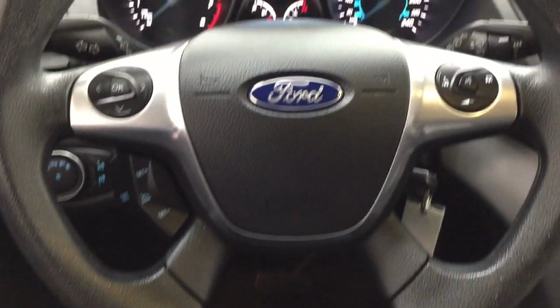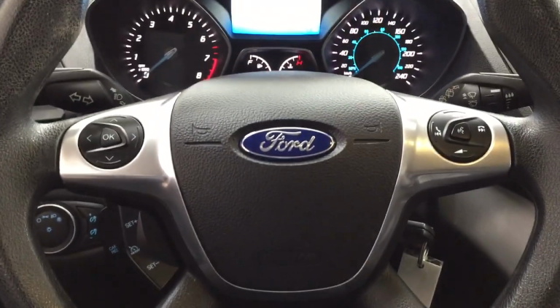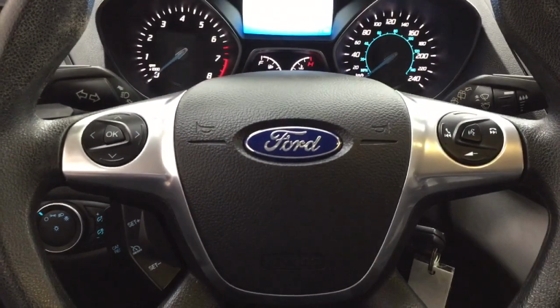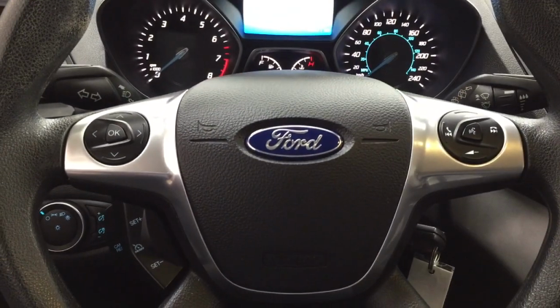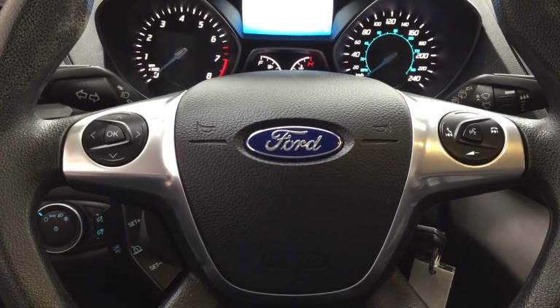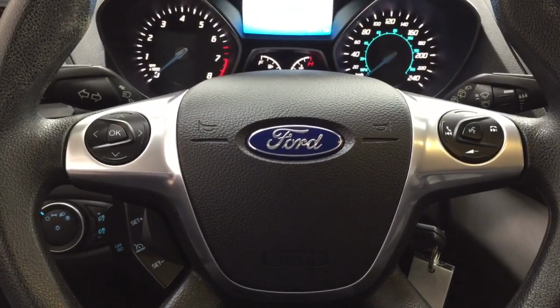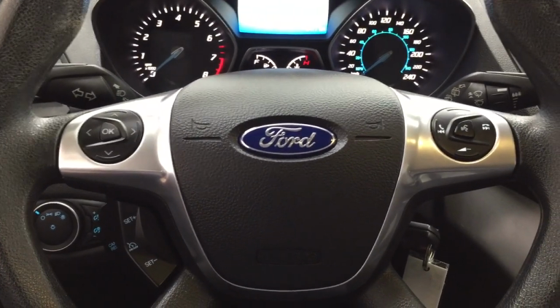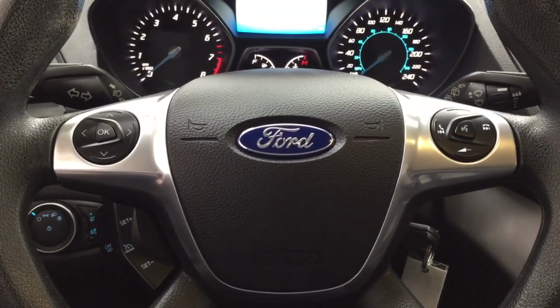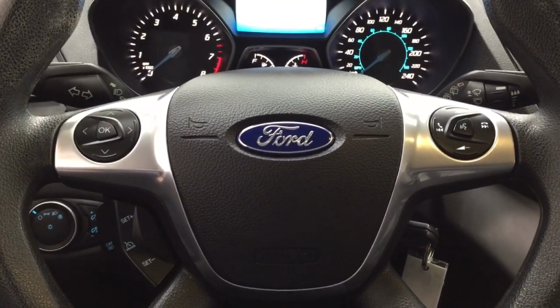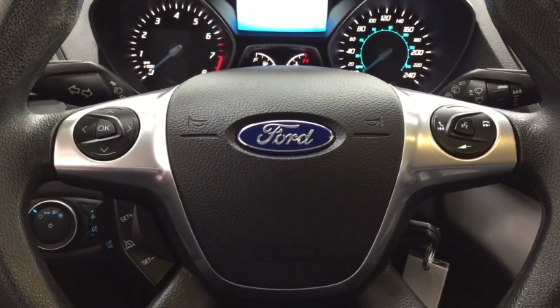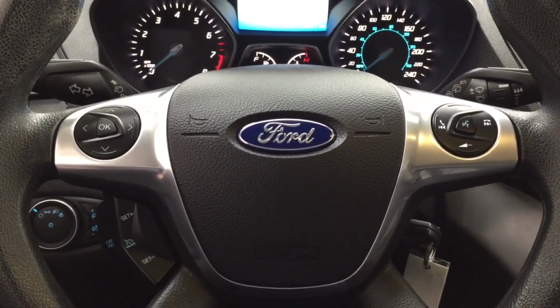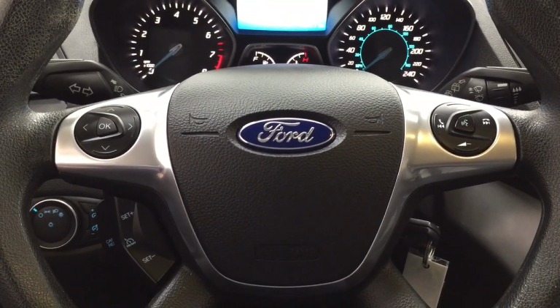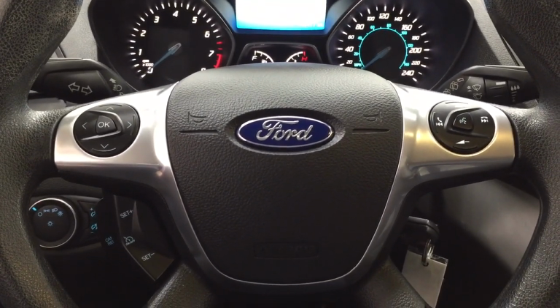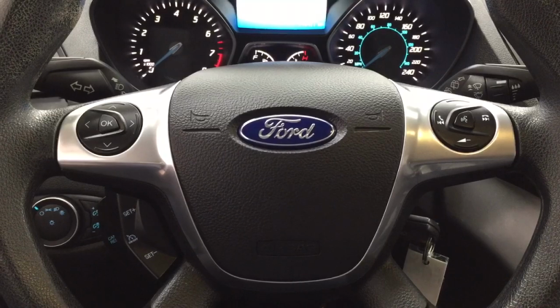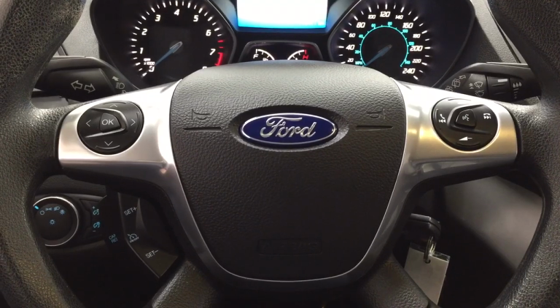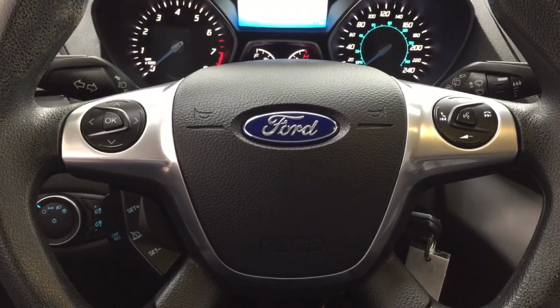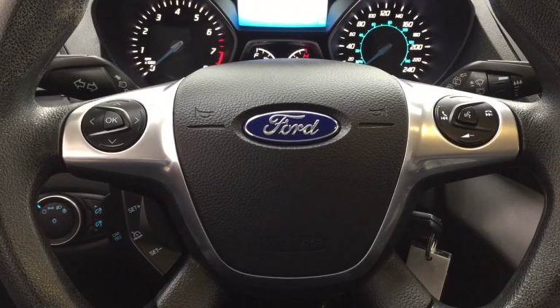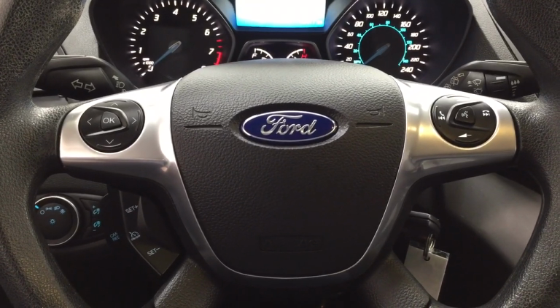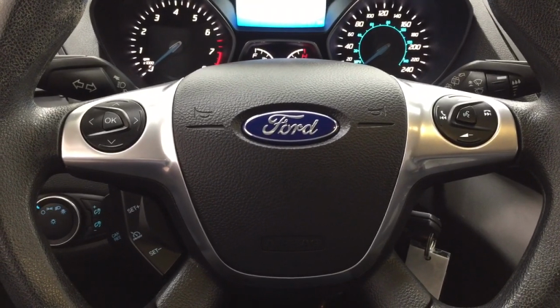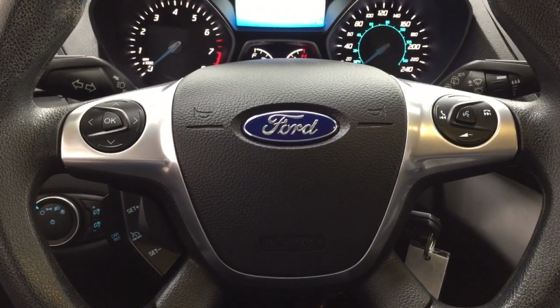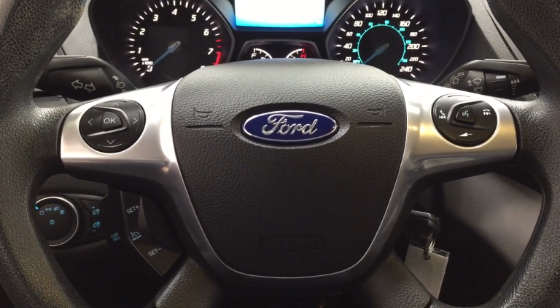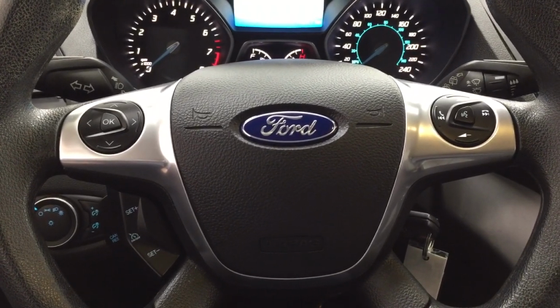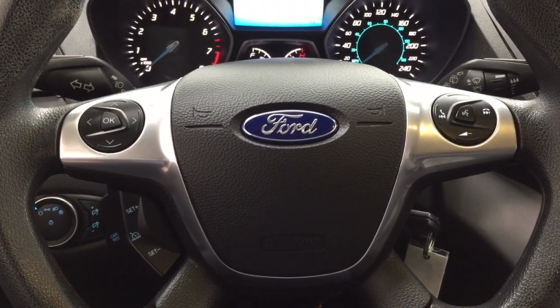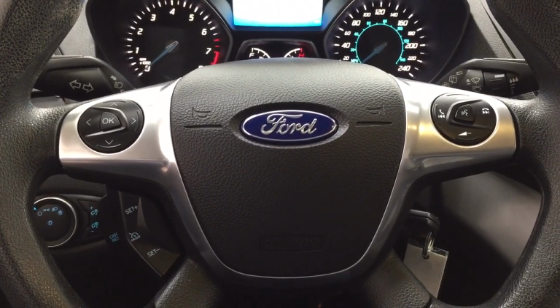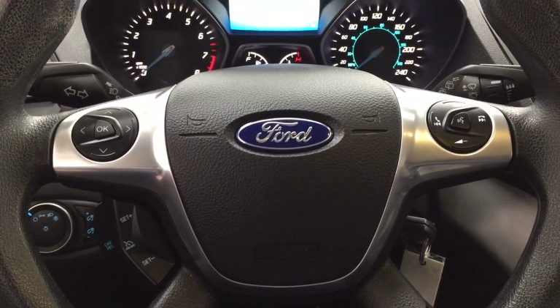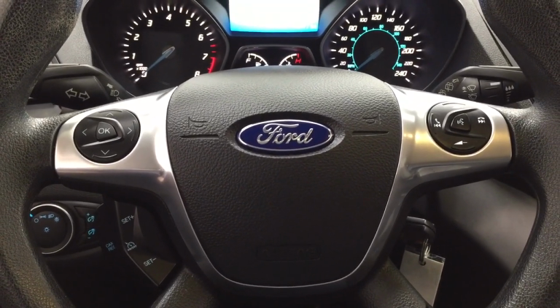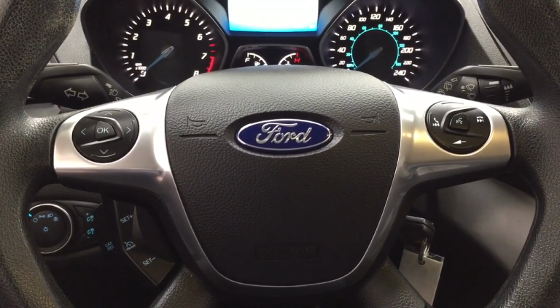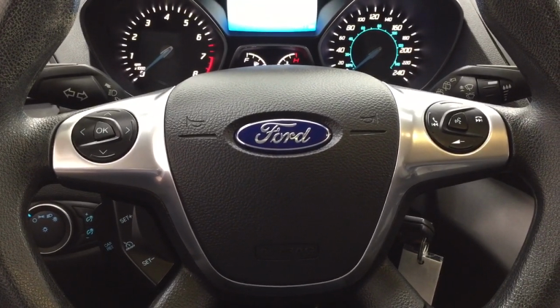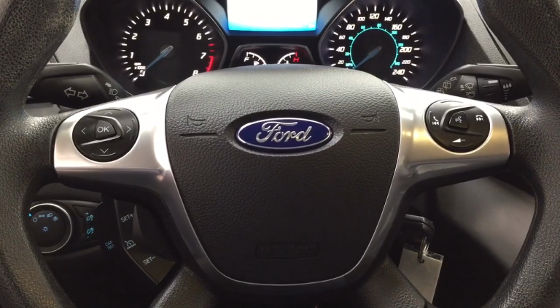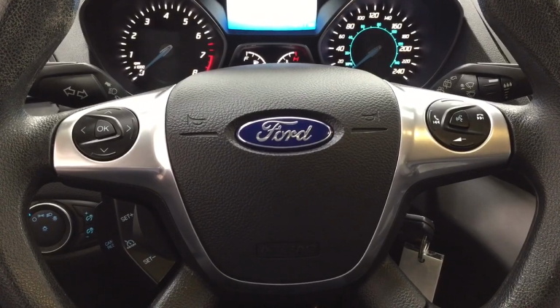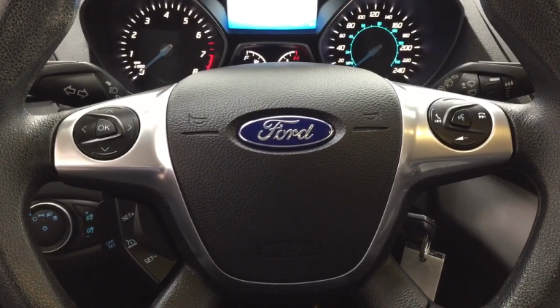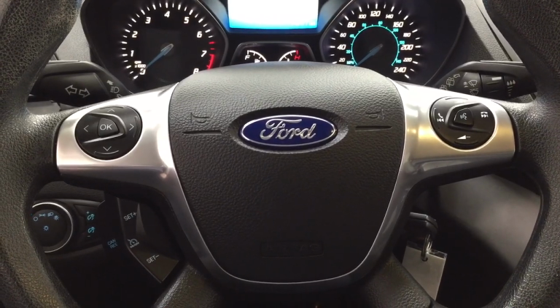A couple of the controls you'll see on the steering wheel include your scroll function as well as your cruise control. You also have Bluetooth connectivity, seek function, volume control, and voice recognition on here as well.